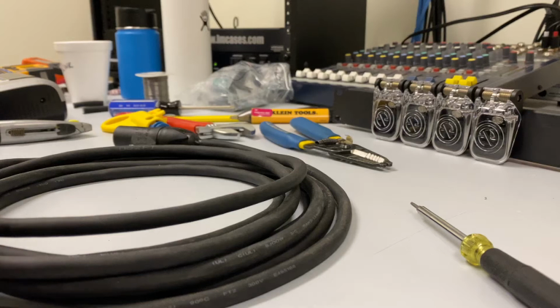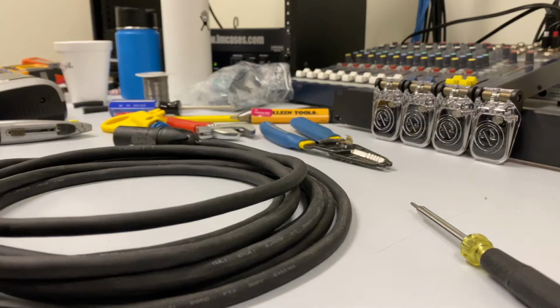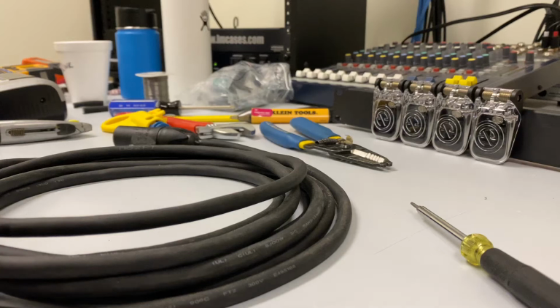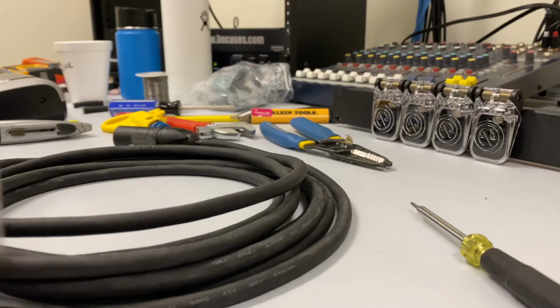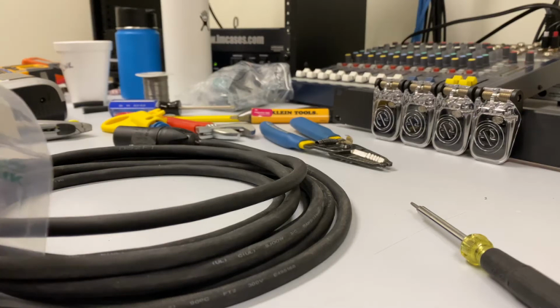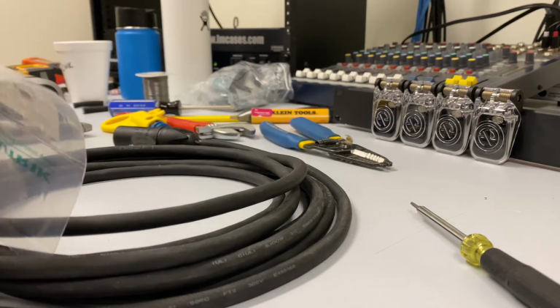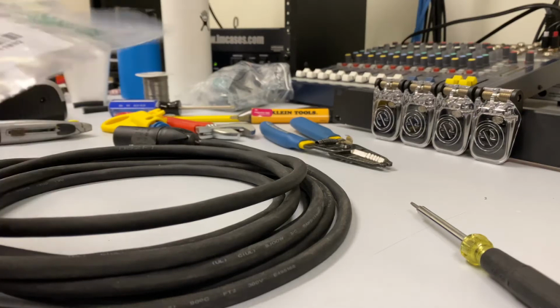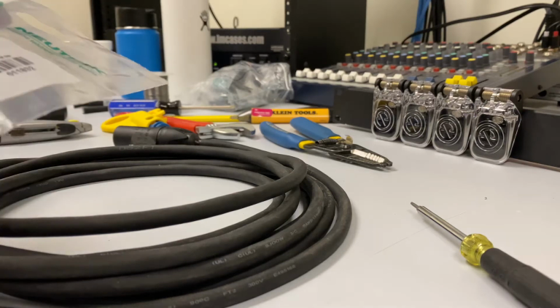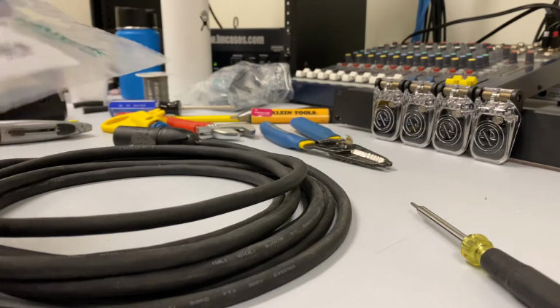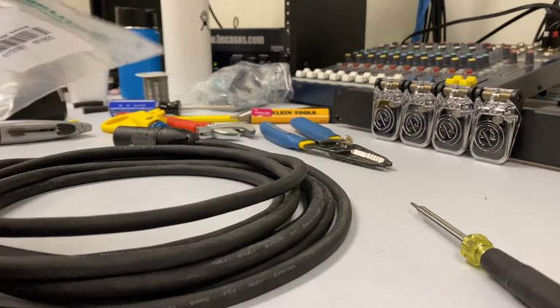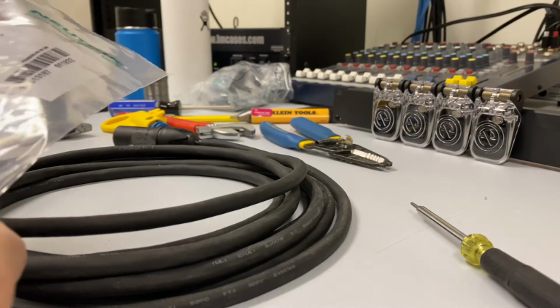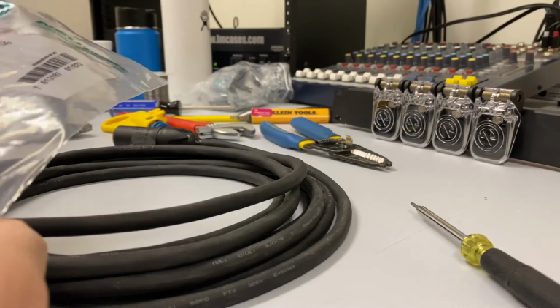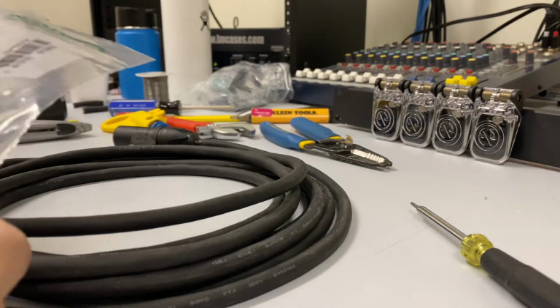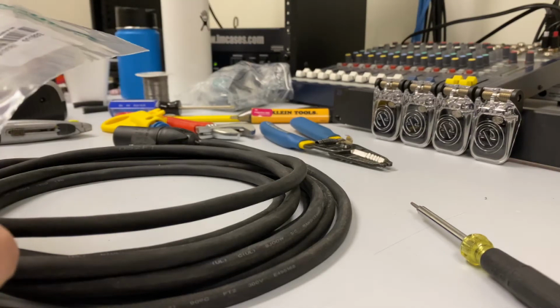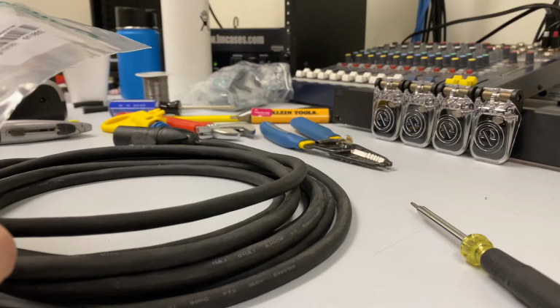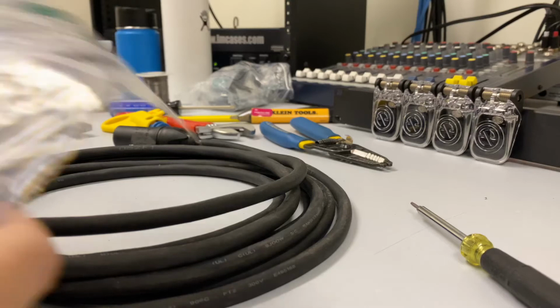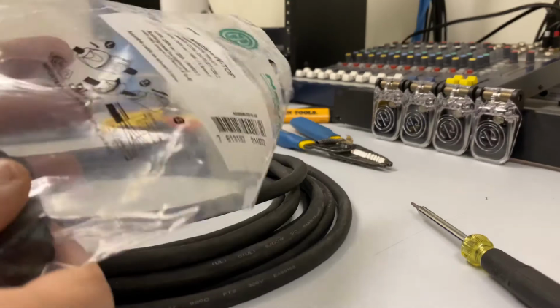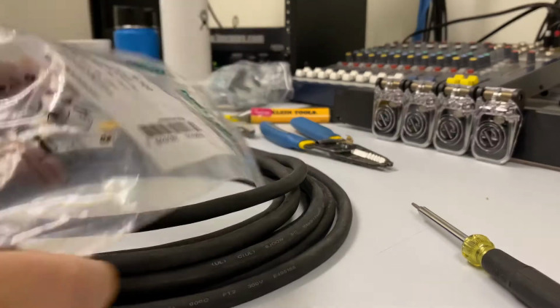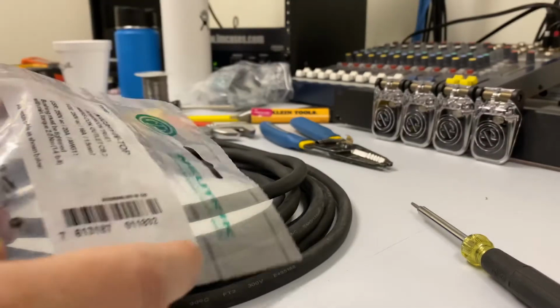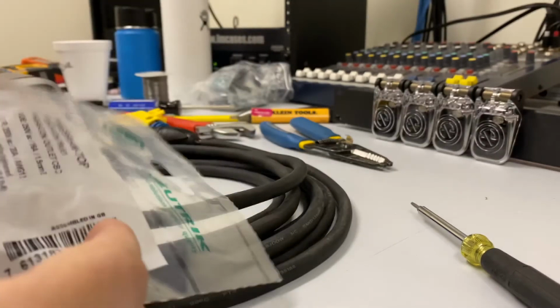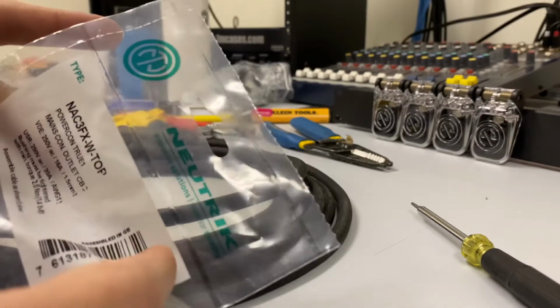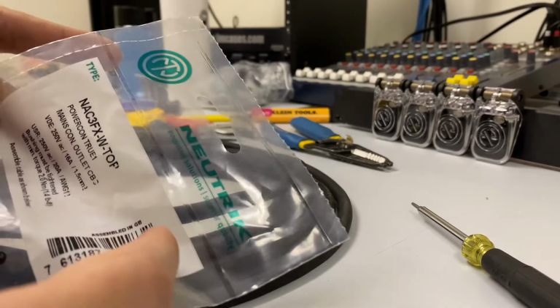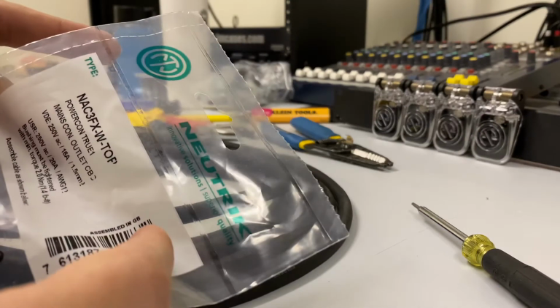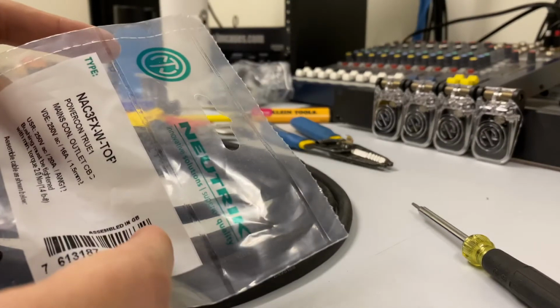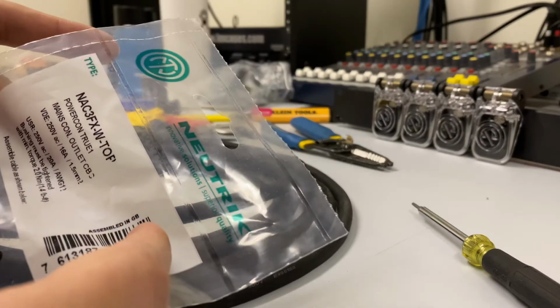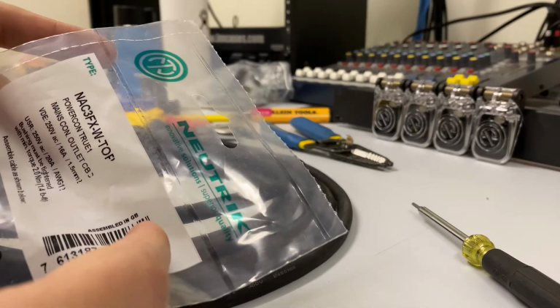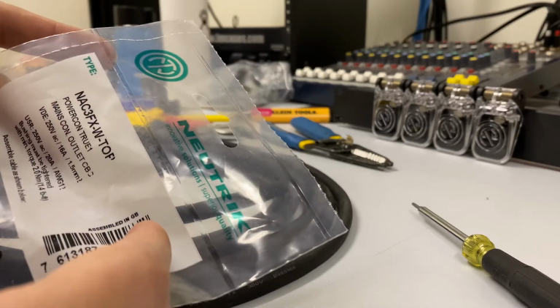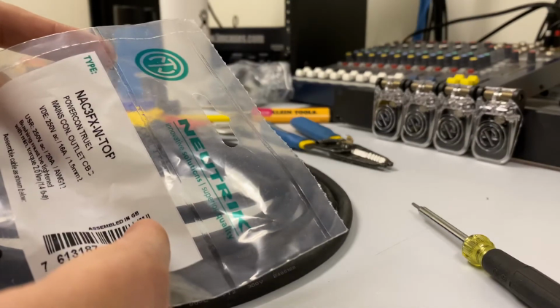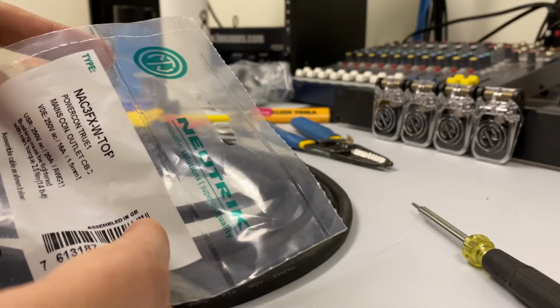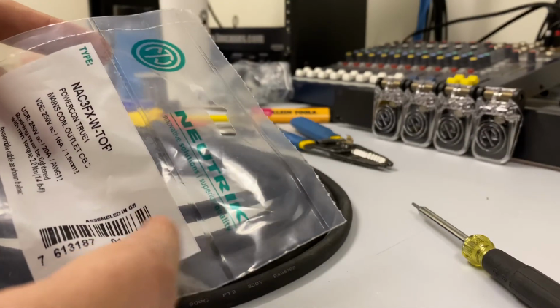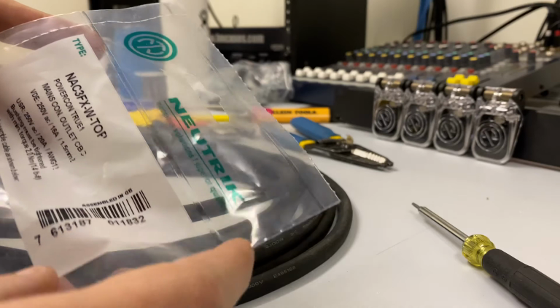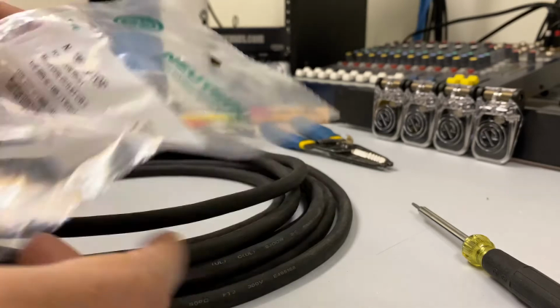Hello everybody. This is another video covering Neutrik True connectors. Today we're going to look at covering the NAC-3FXW-TOP.